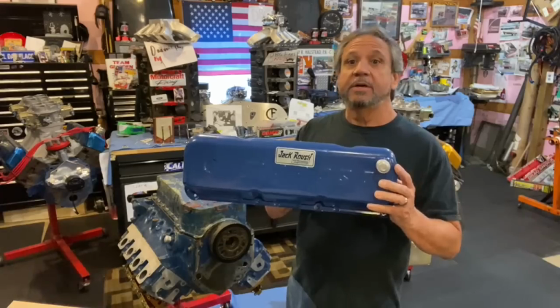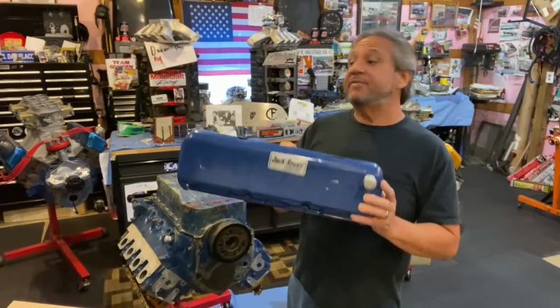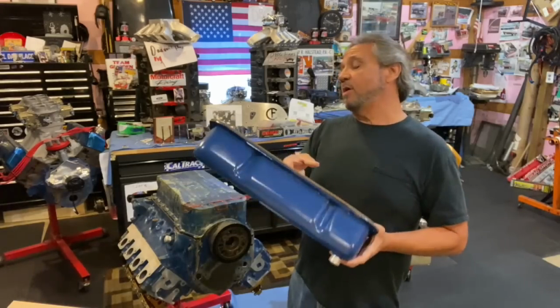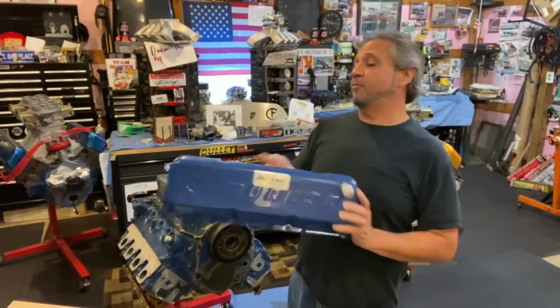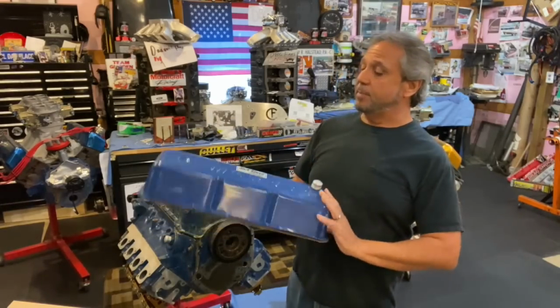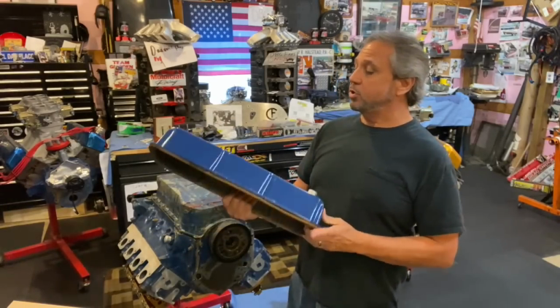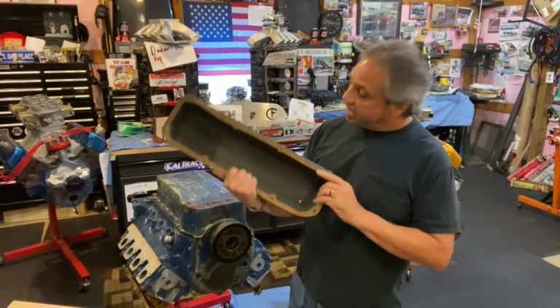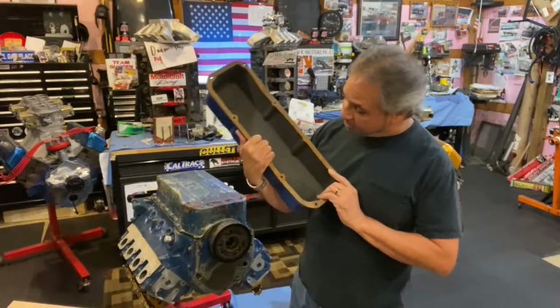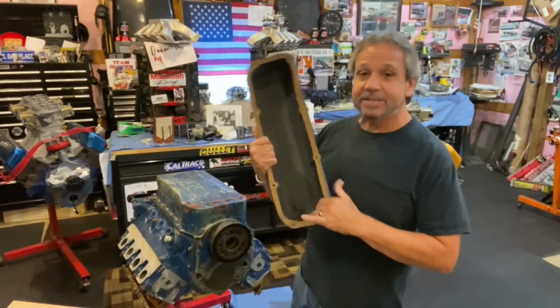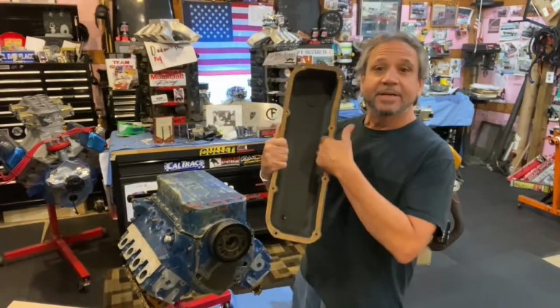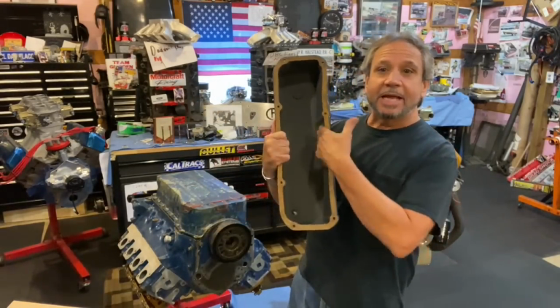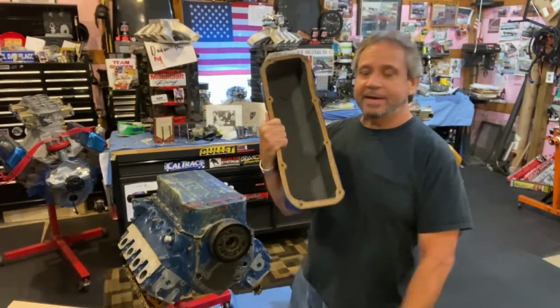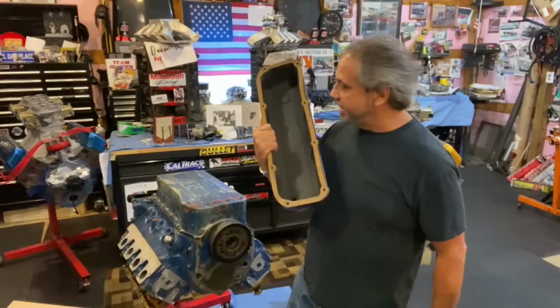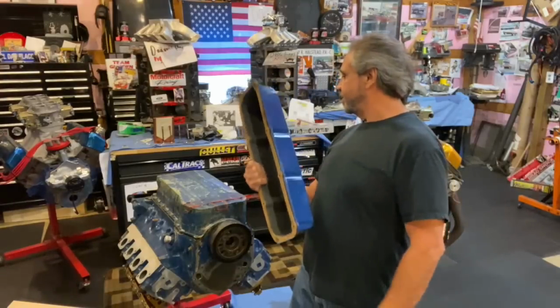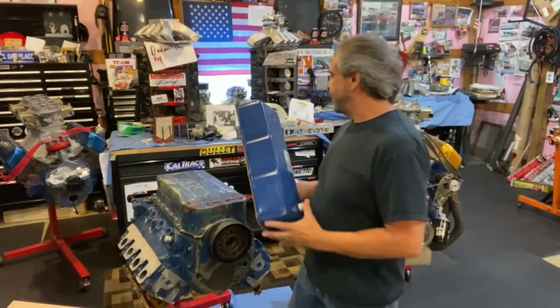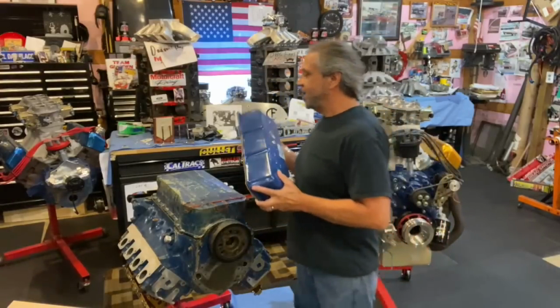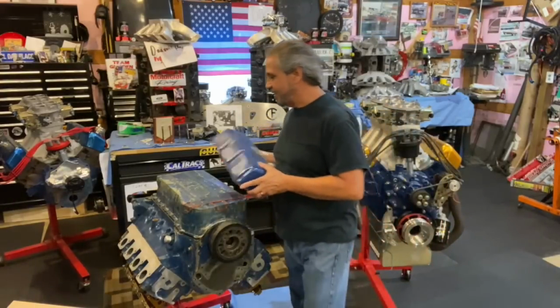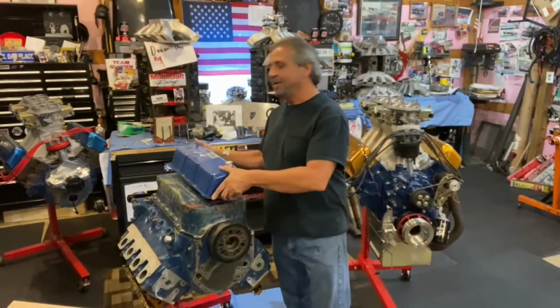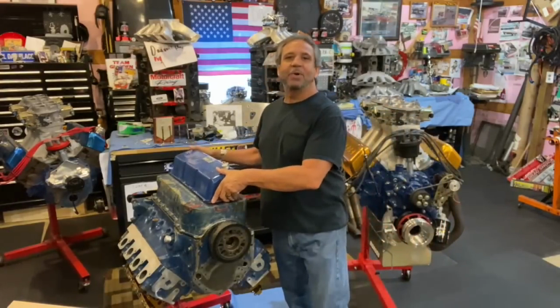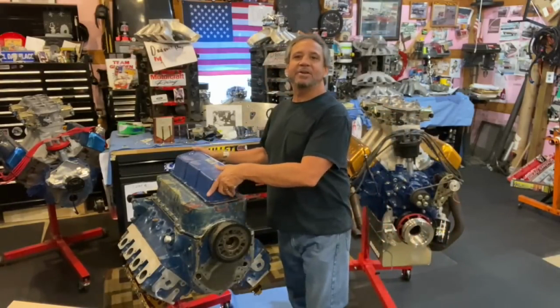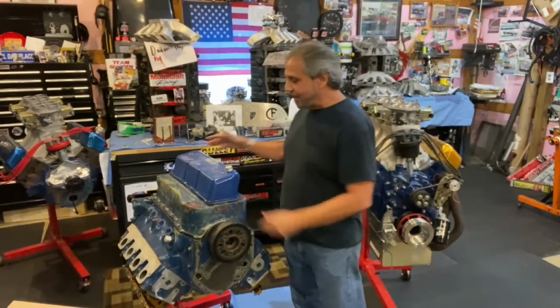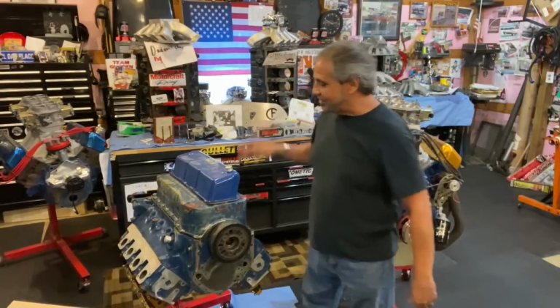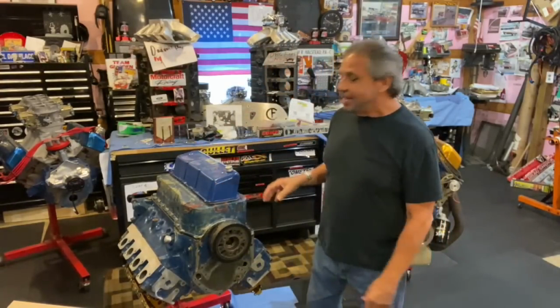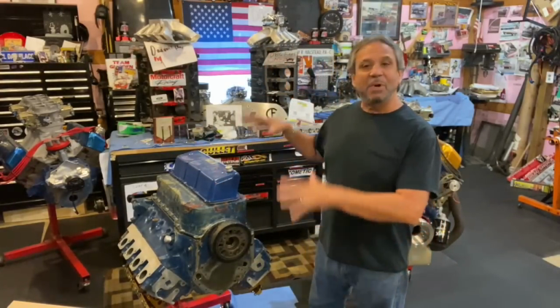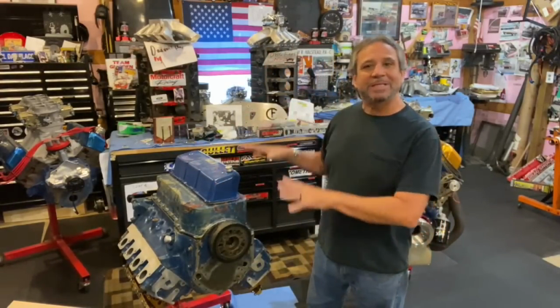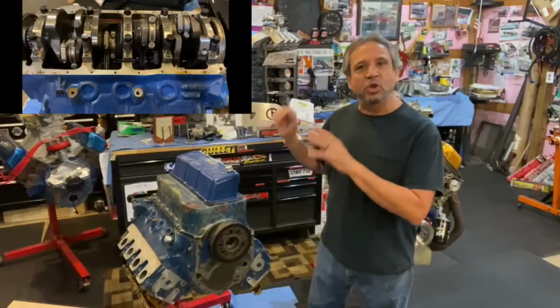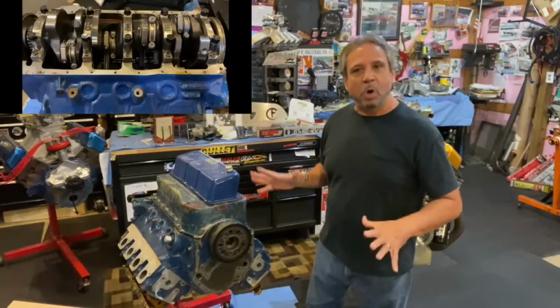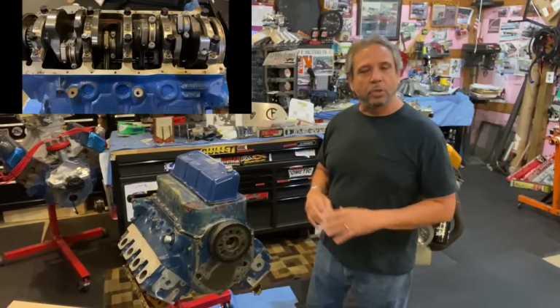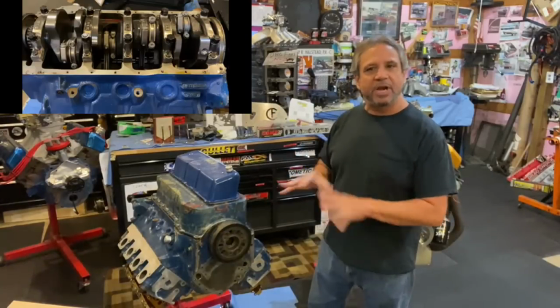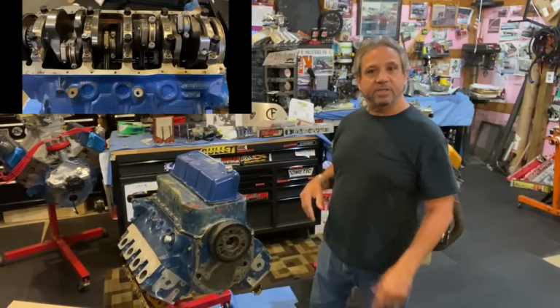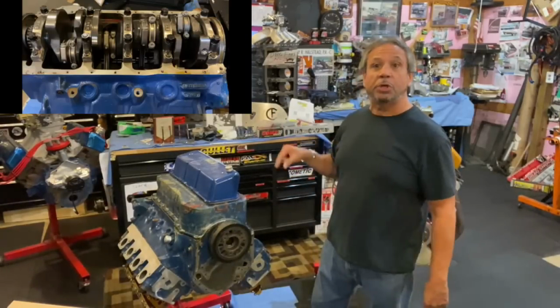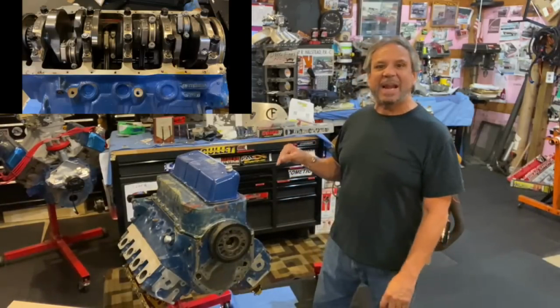This is the valve cover from it. It's a Moroso — actually it's pretty nice. It's got some kind of coating in it, but we had already talked about this and we went inside and looked at the motor. Look how nice it is and we'll look at it now.